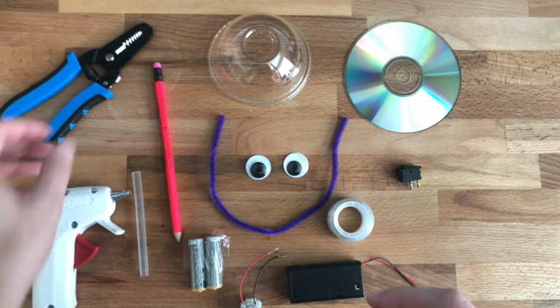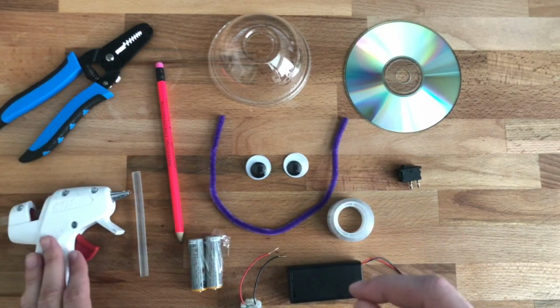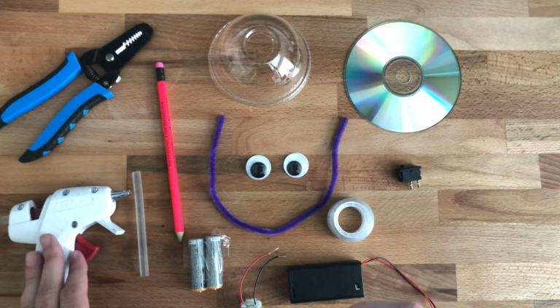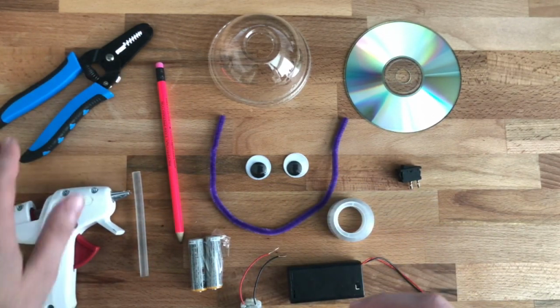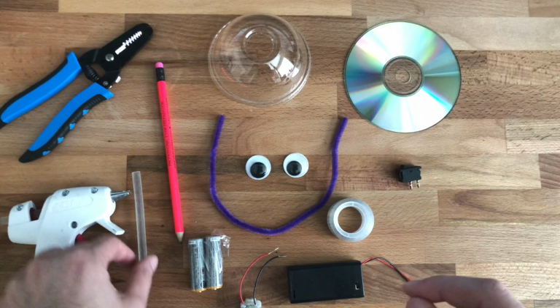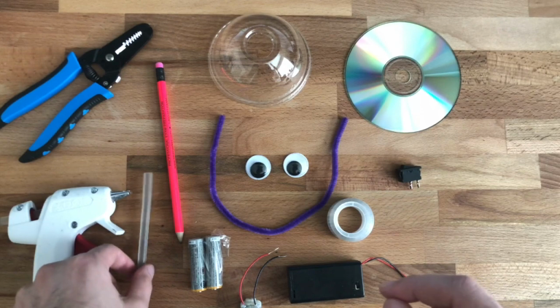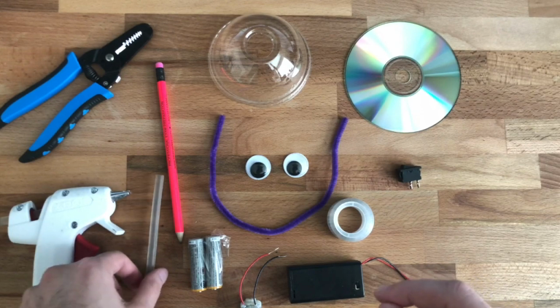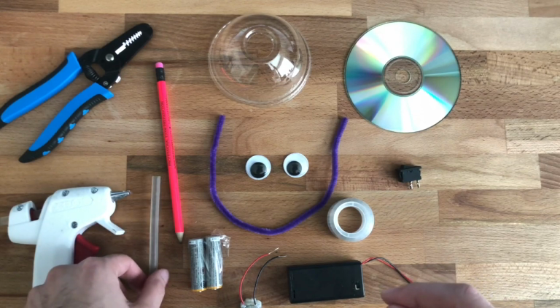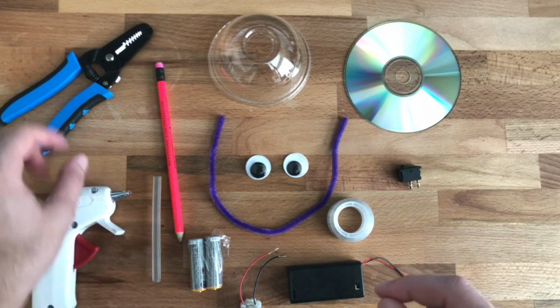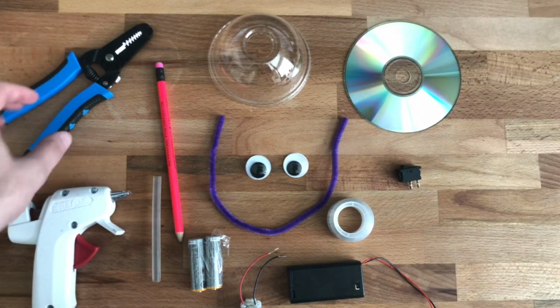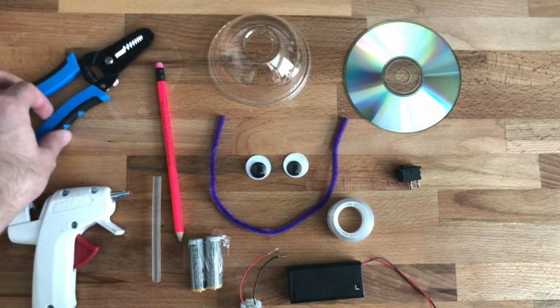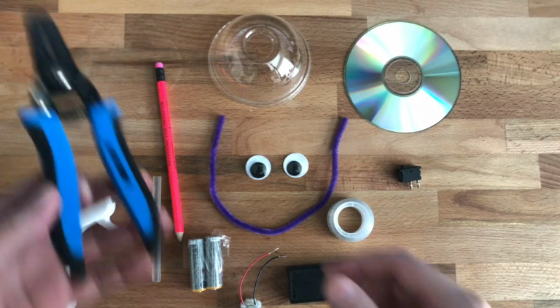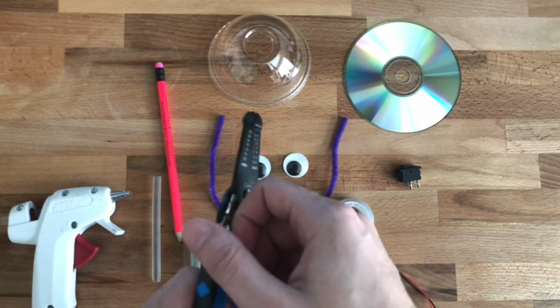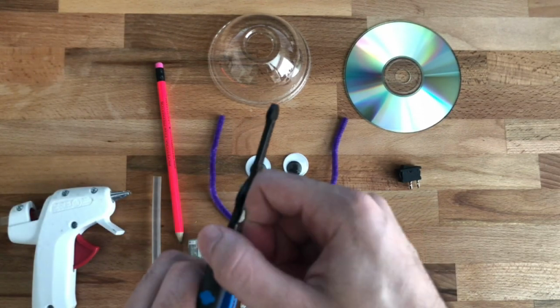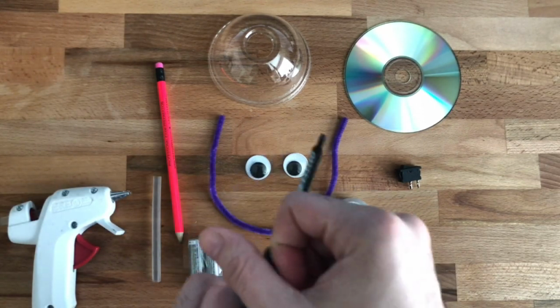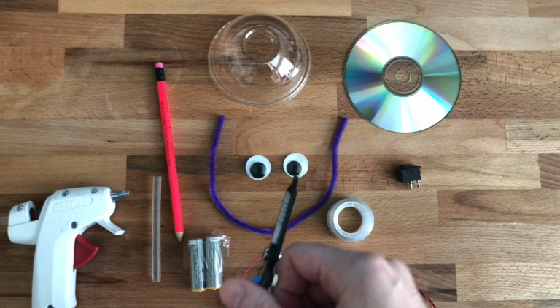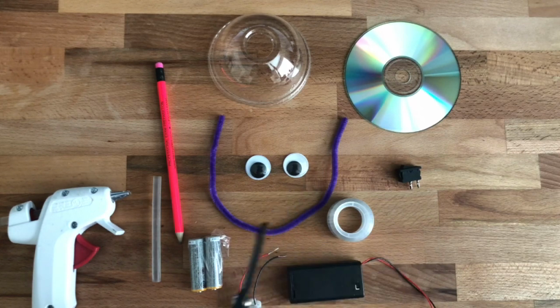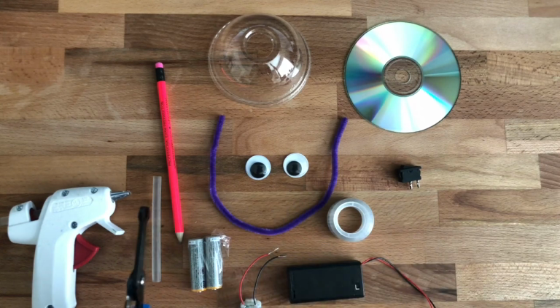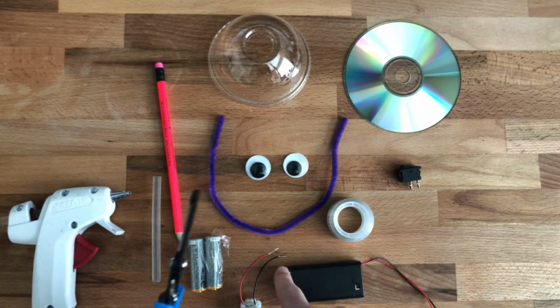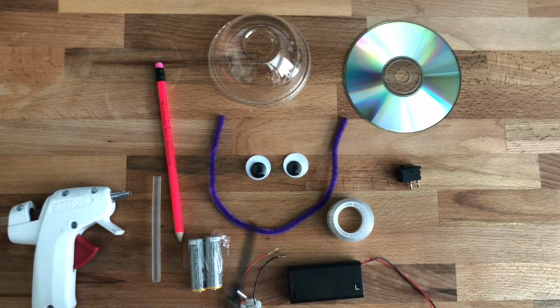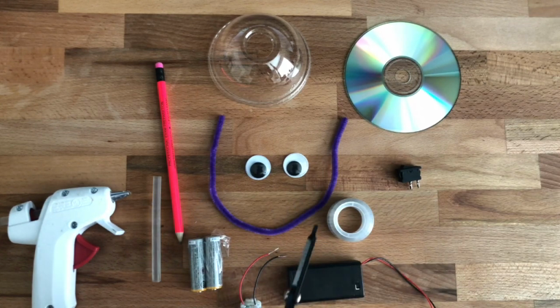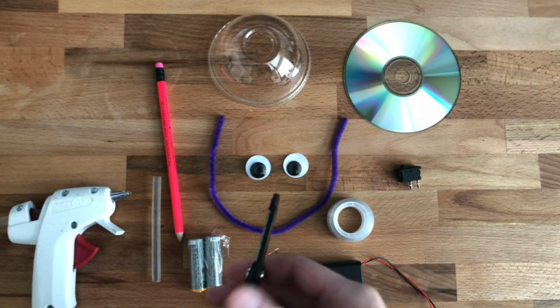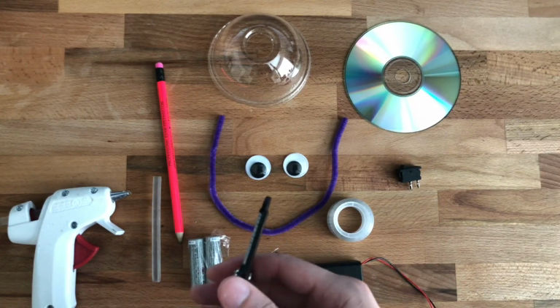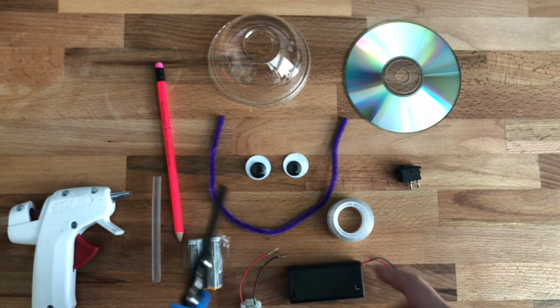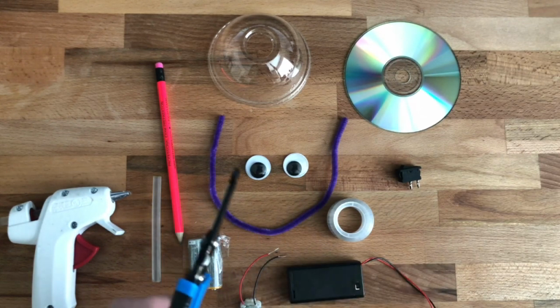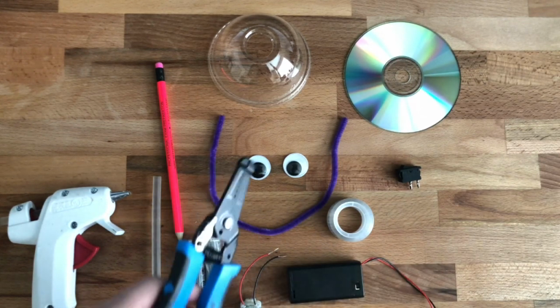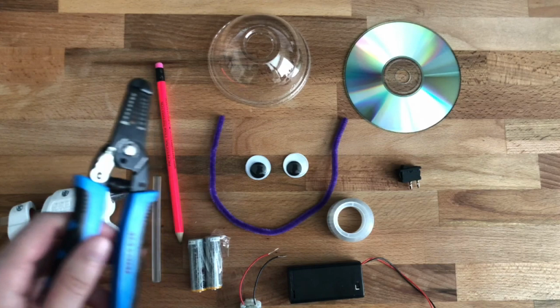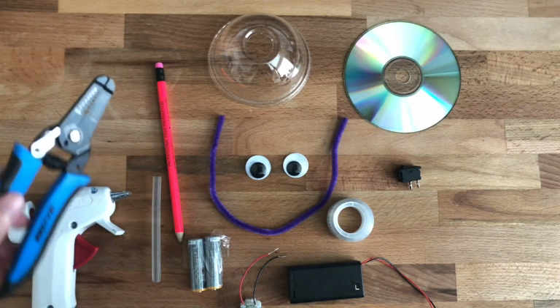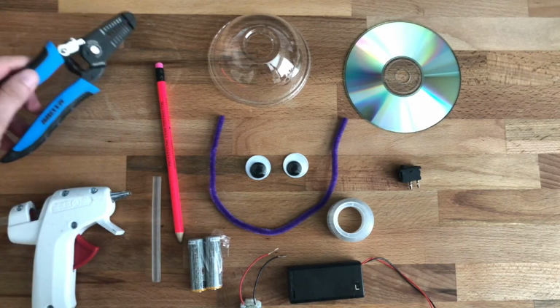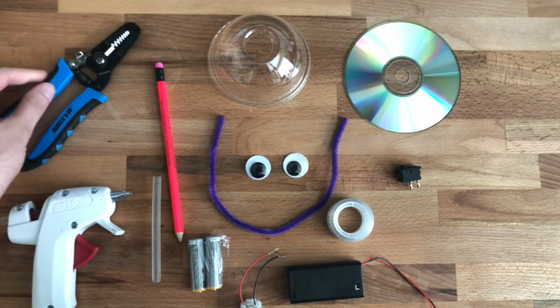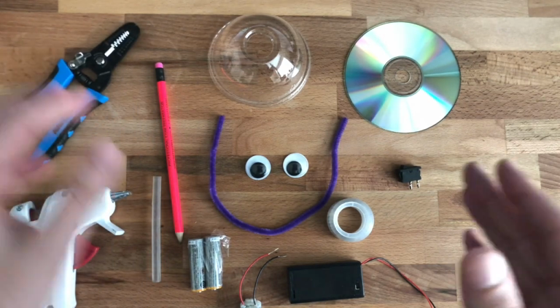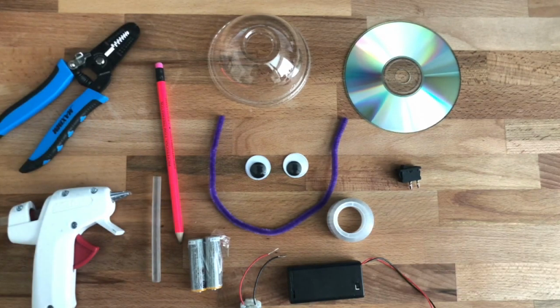You'll need a hot glue gun, some extra glue sticks, and then you'll need a wire stripper to strip your wires for the motor and the battery pack. So let's go right into it.